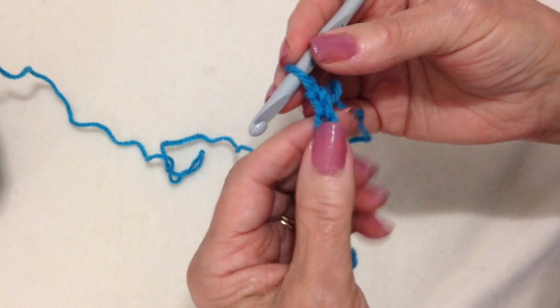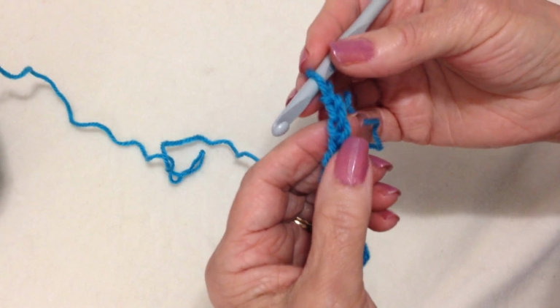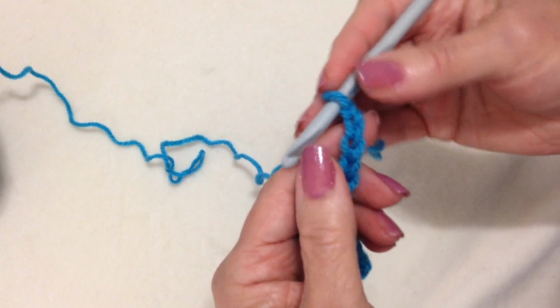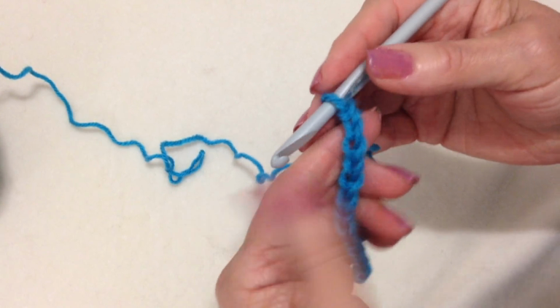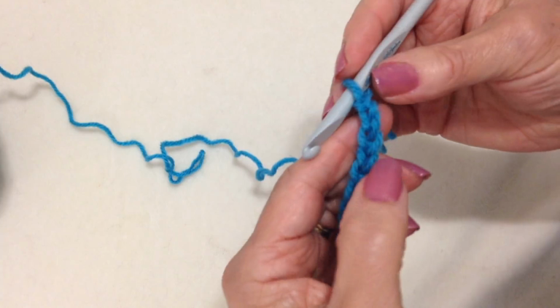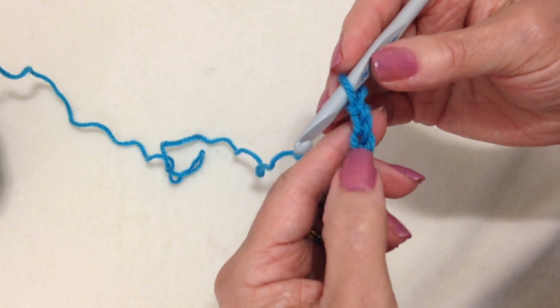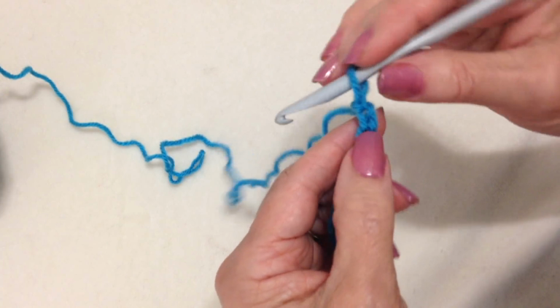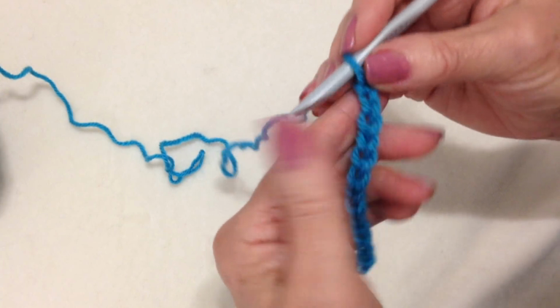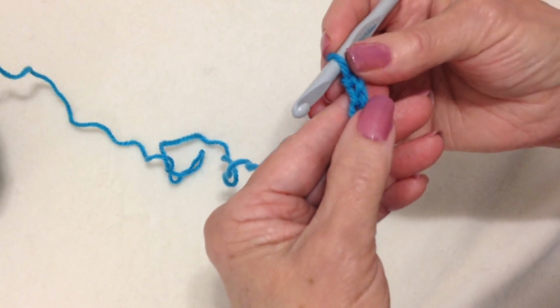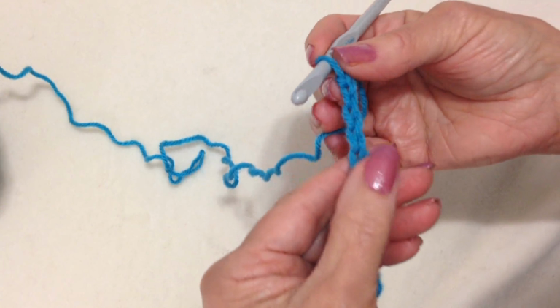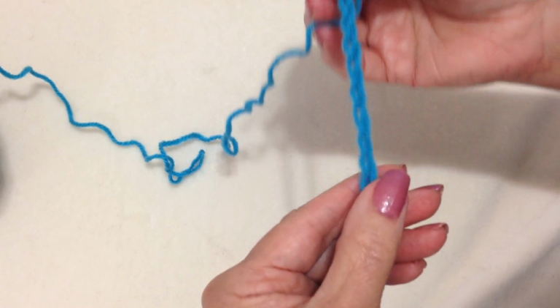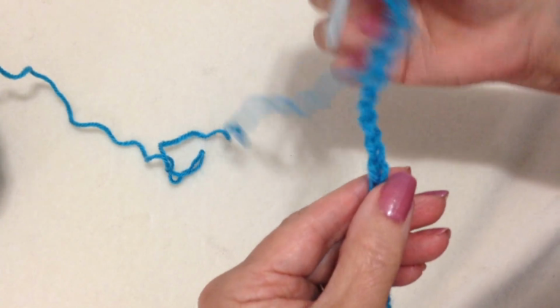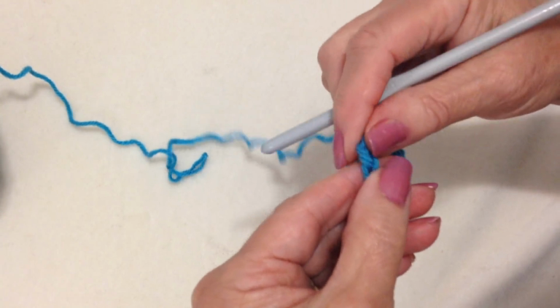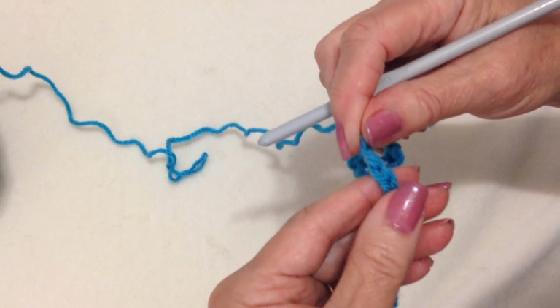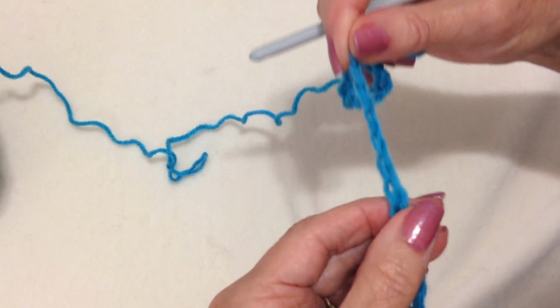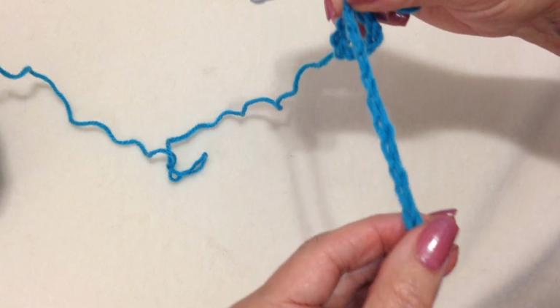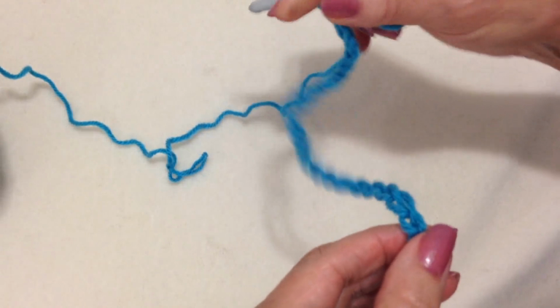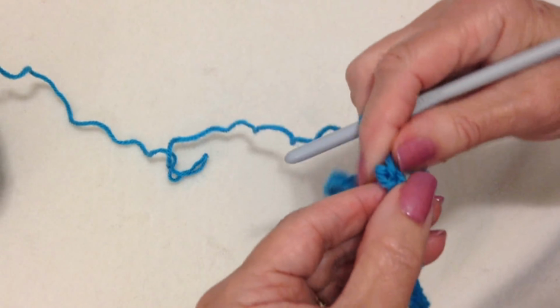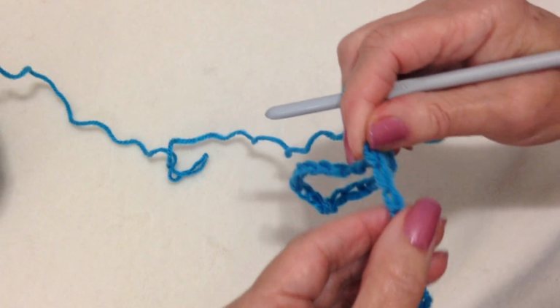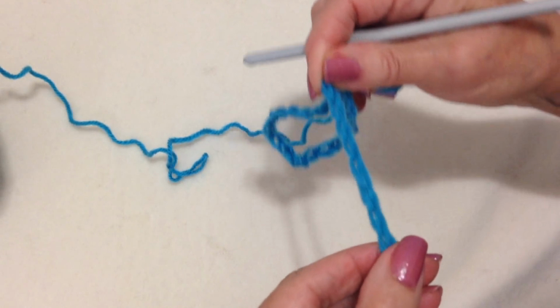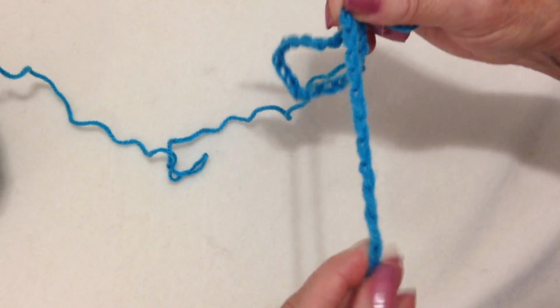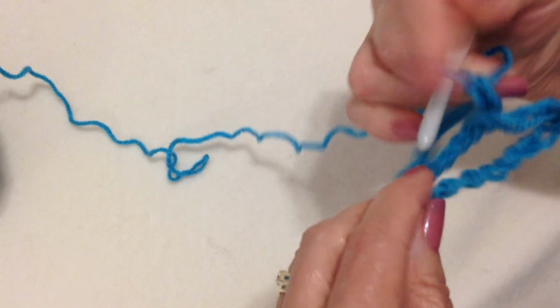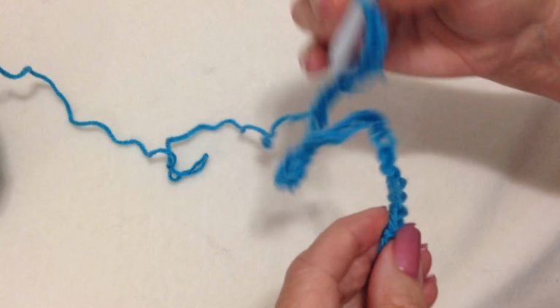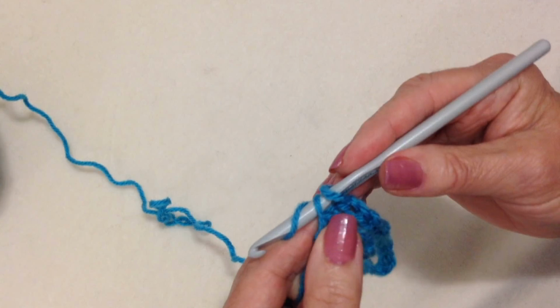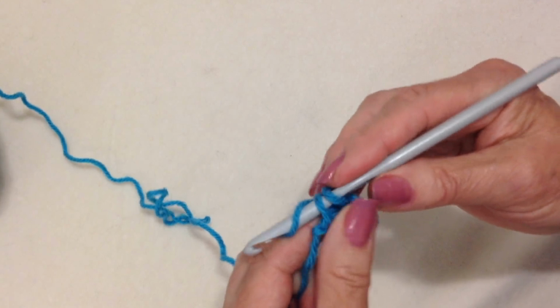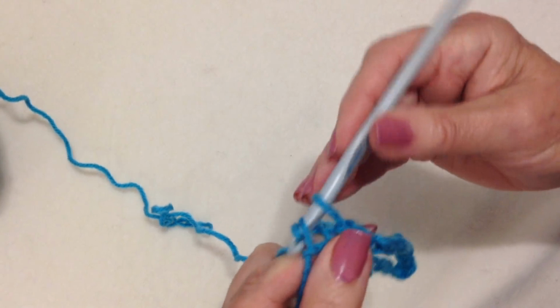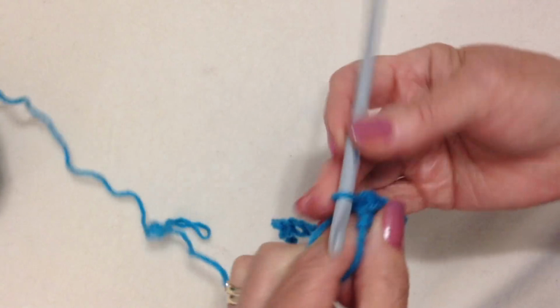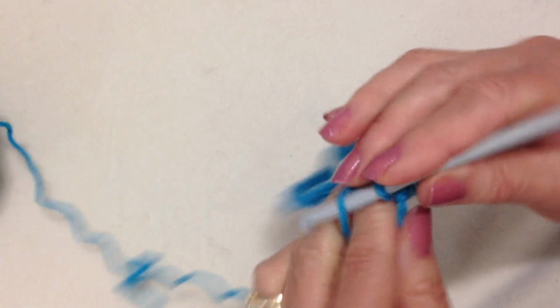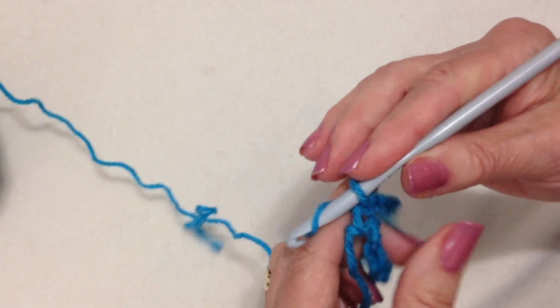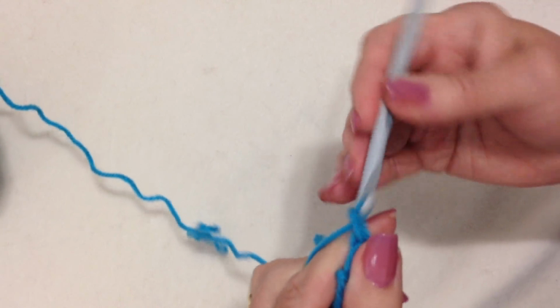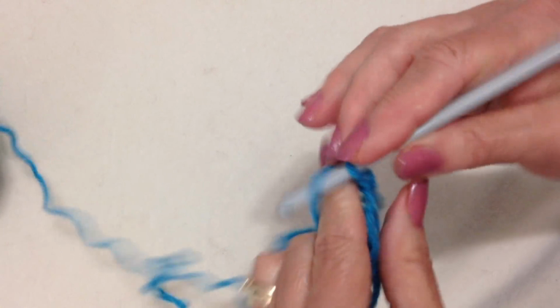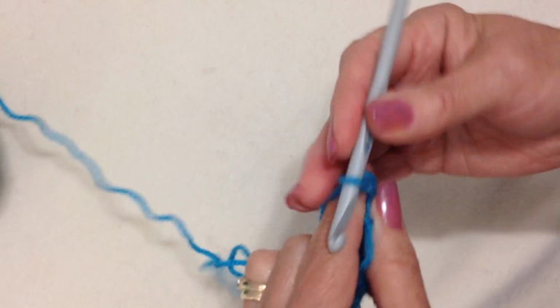Now I'm going to slip stitch to join, being careful not to twist the chain. To do that, I just slide it through my fingers, keeping the chain from twisting. Now I'm going to chain 2. 1, 2.